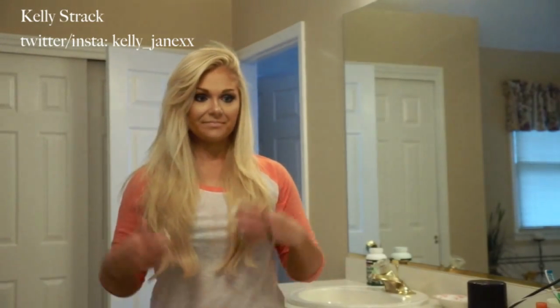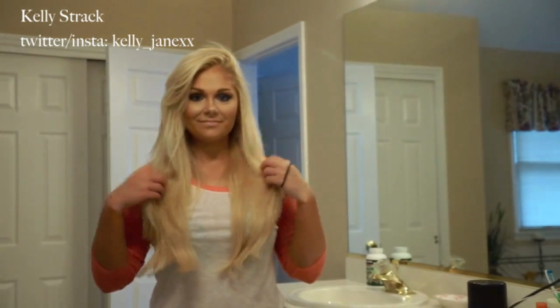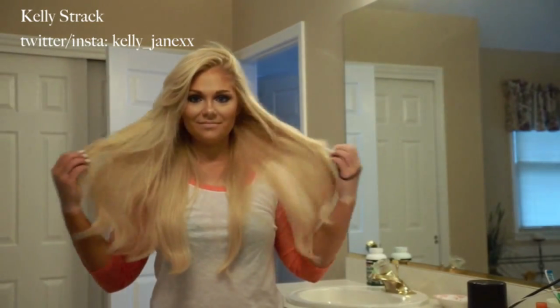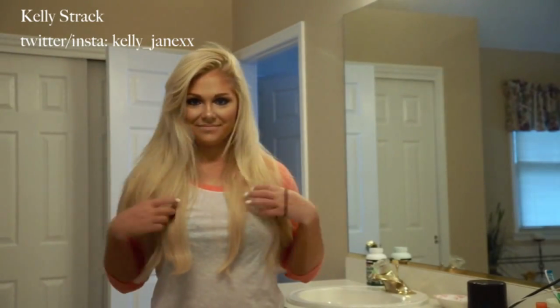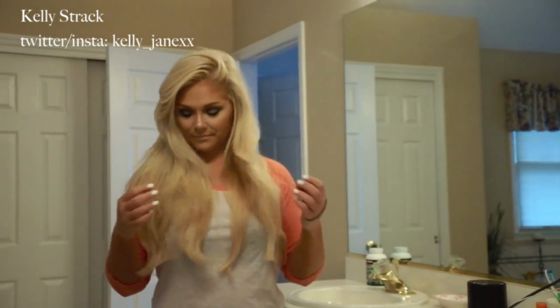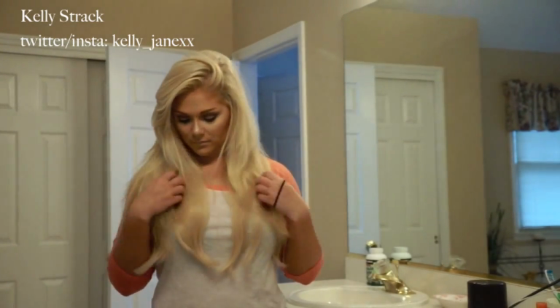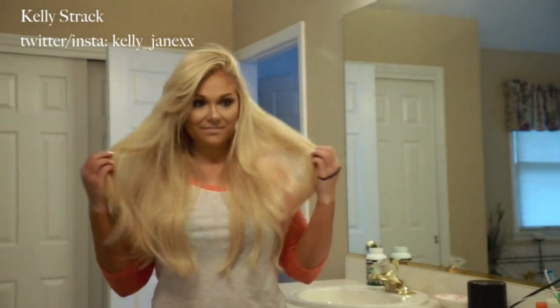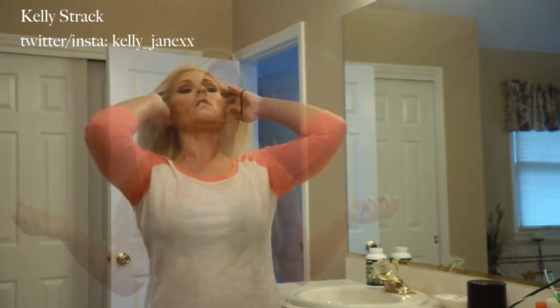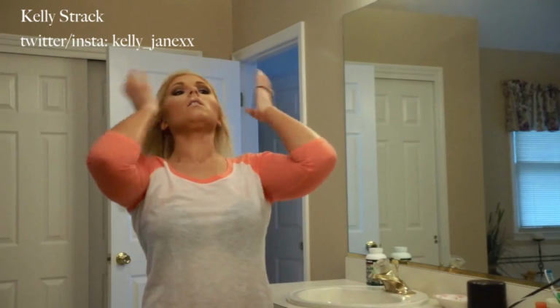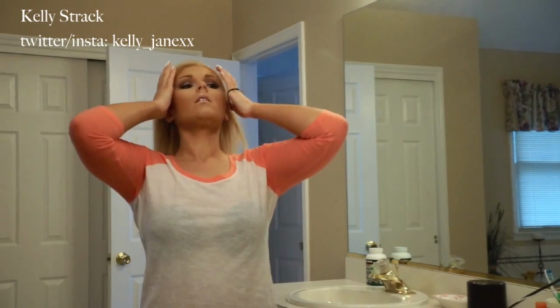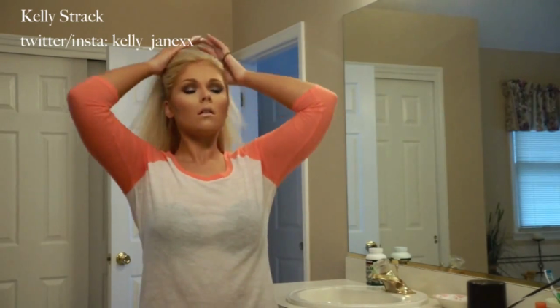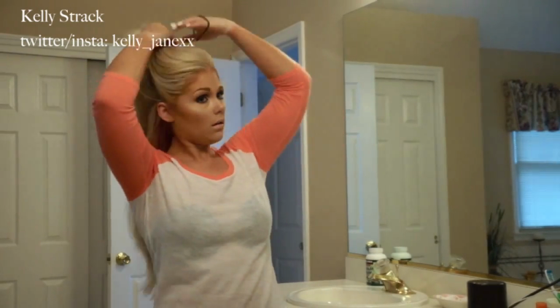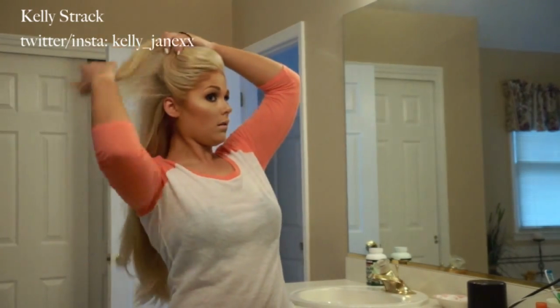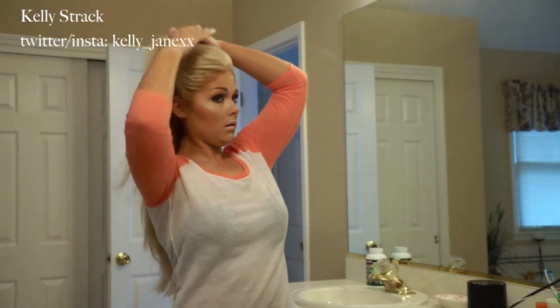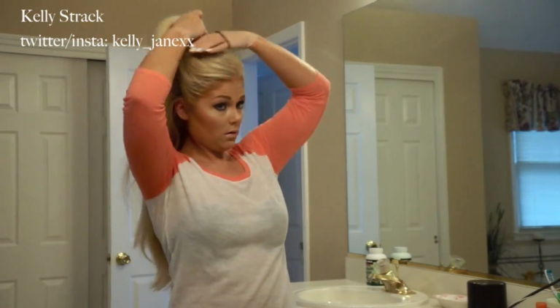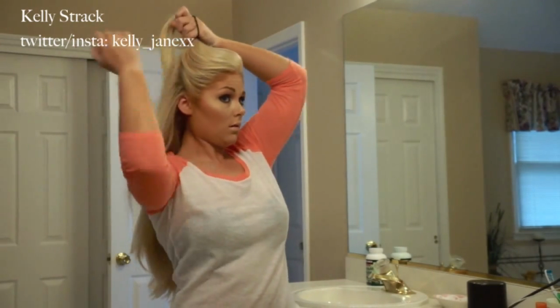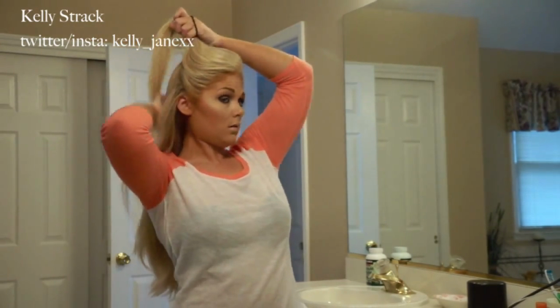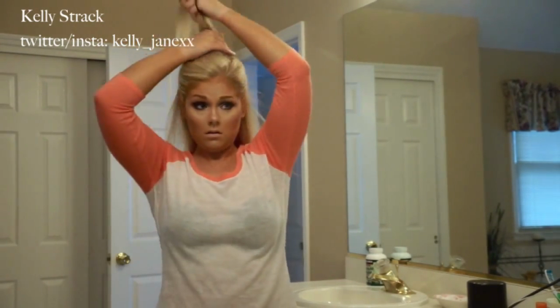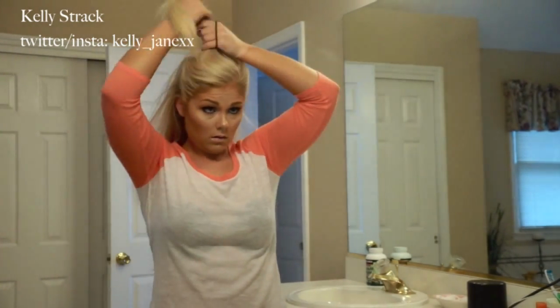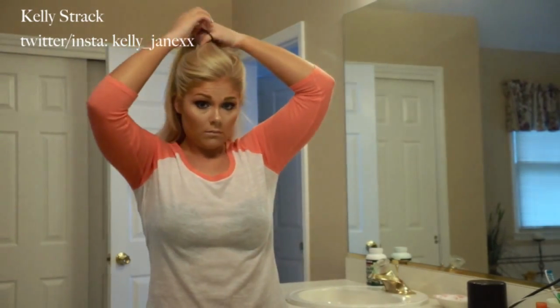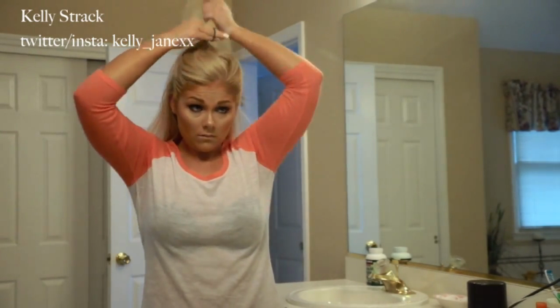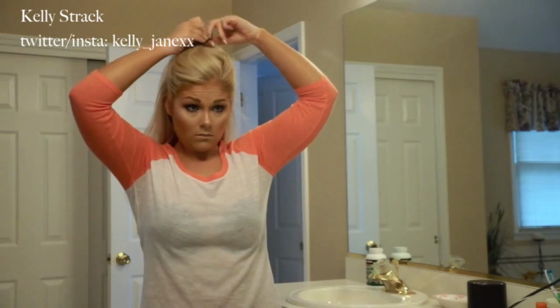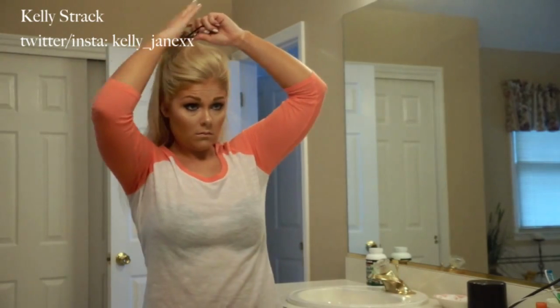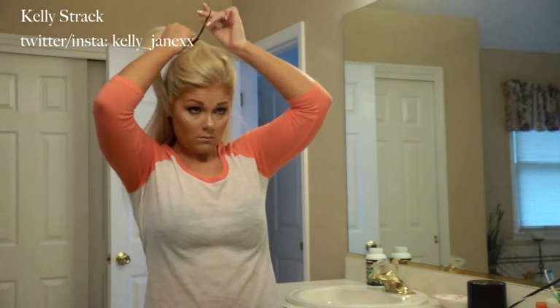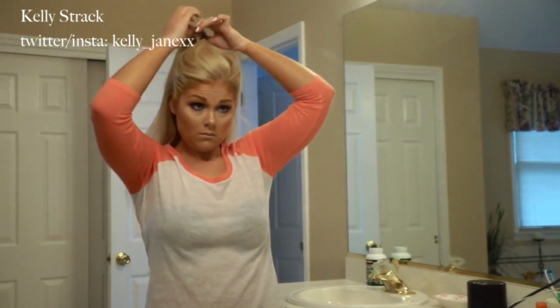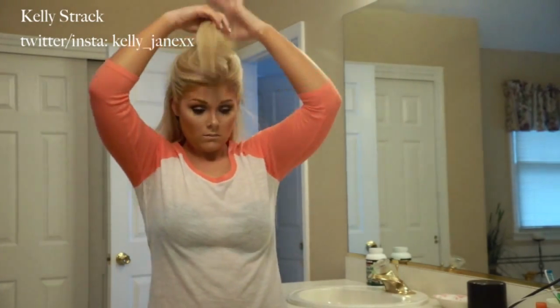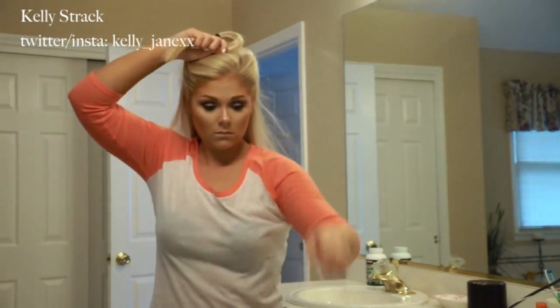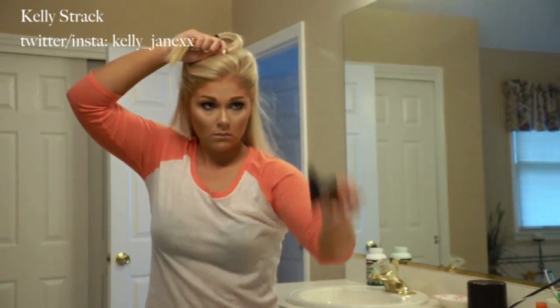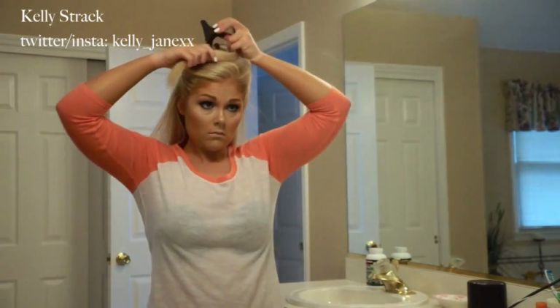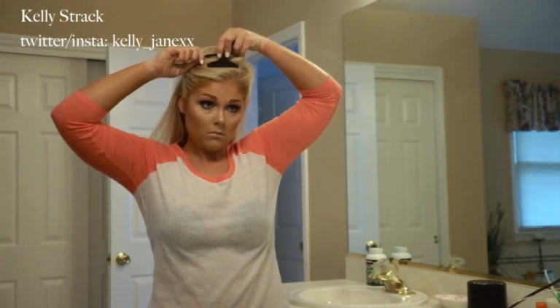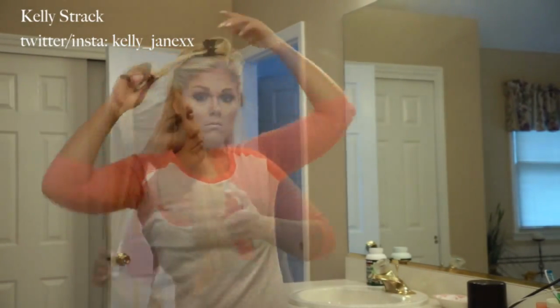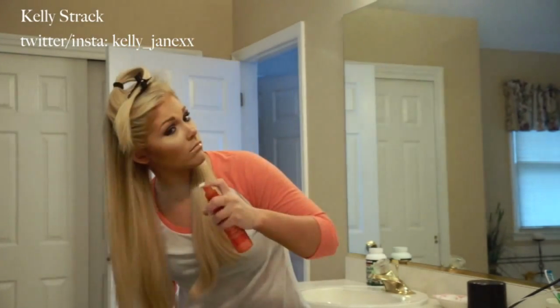I've already started and I've put in my Bellamy hair extensions. I have the 220 gram 22 inch extensions in ash blonde. Then I'm taking the top half of my hair and clipping it away out of my face so I only have to work with the bottom half right now.